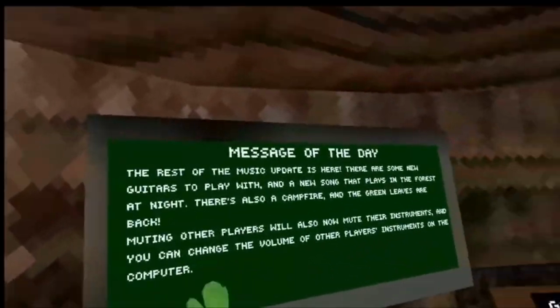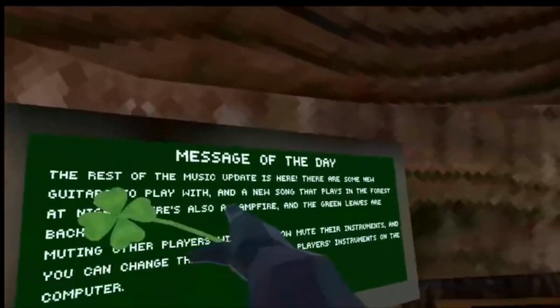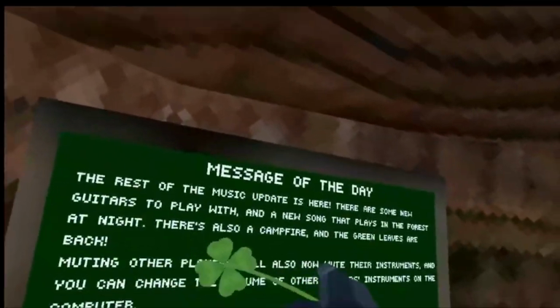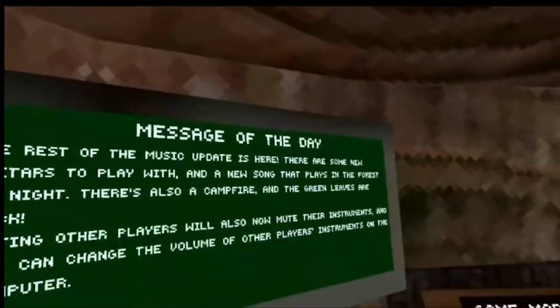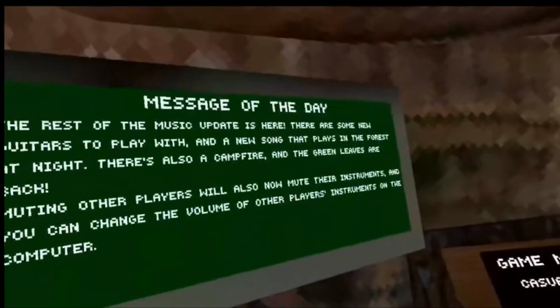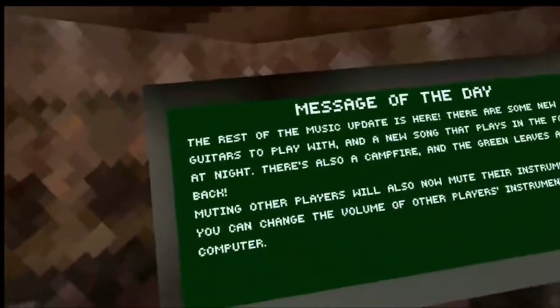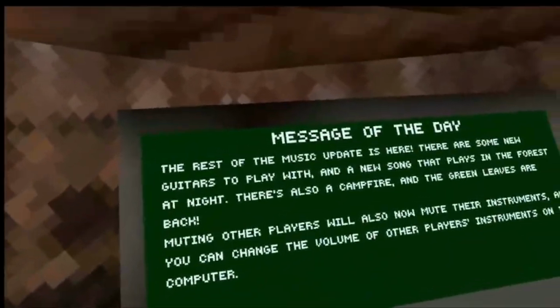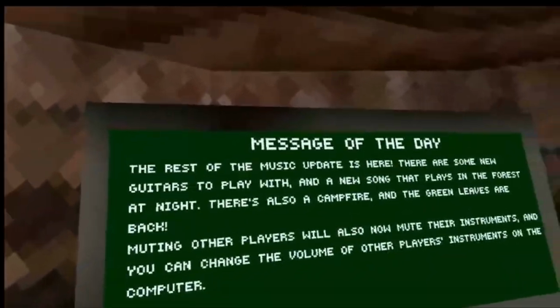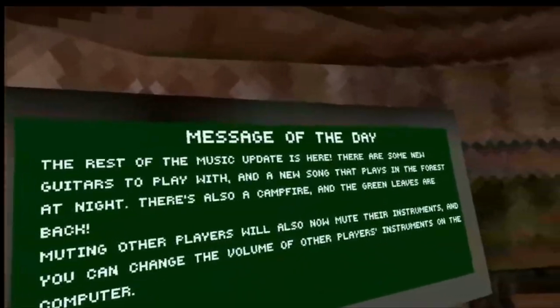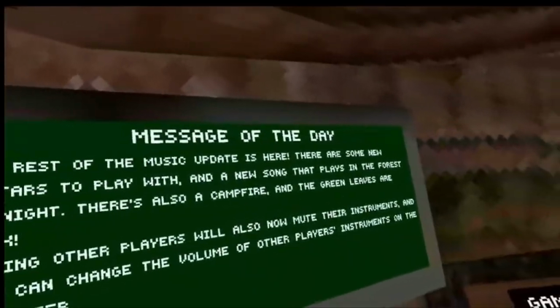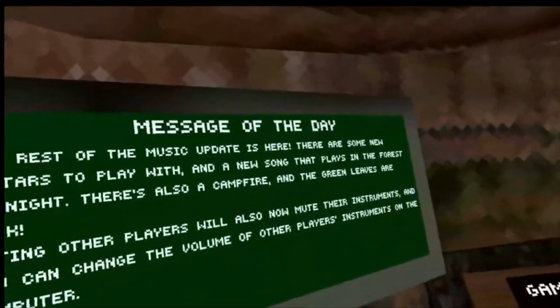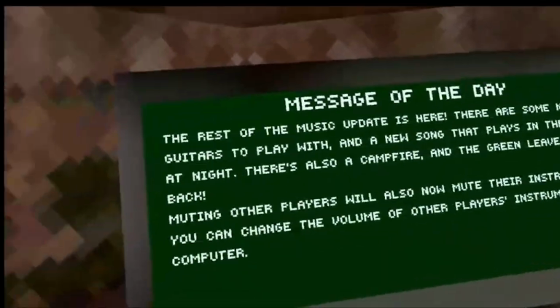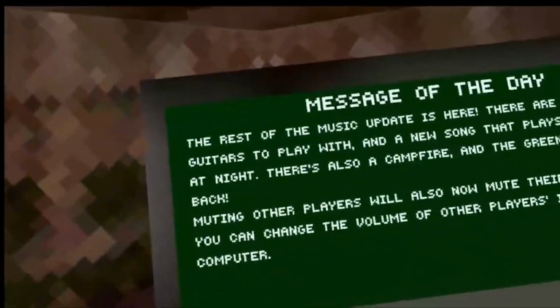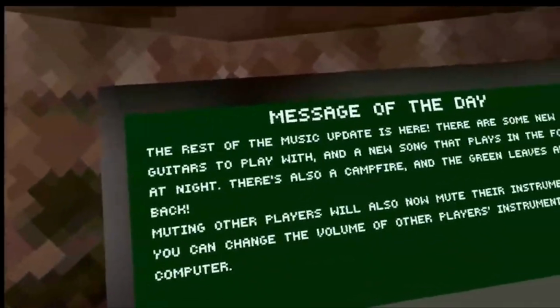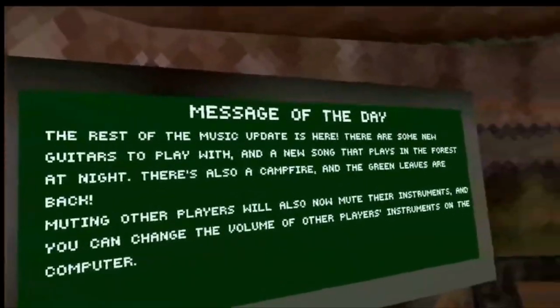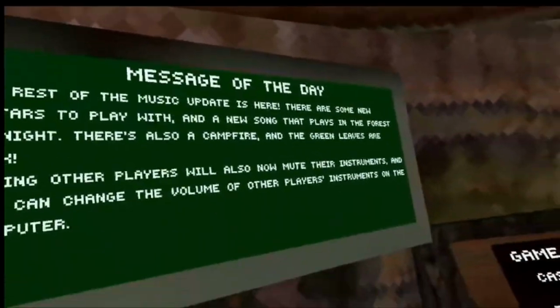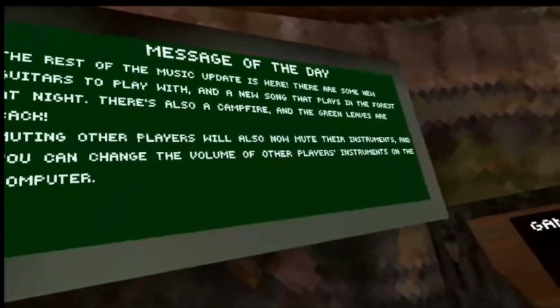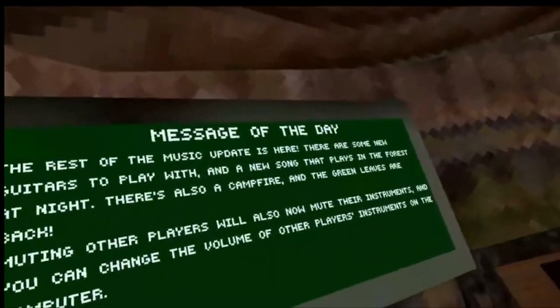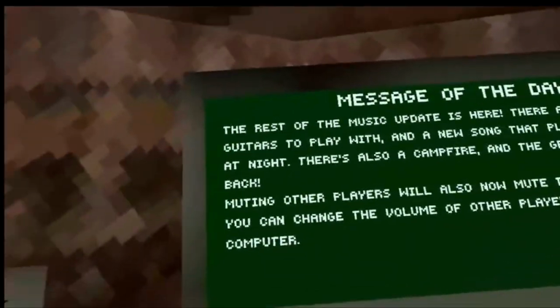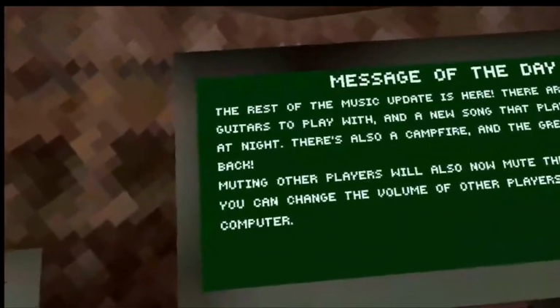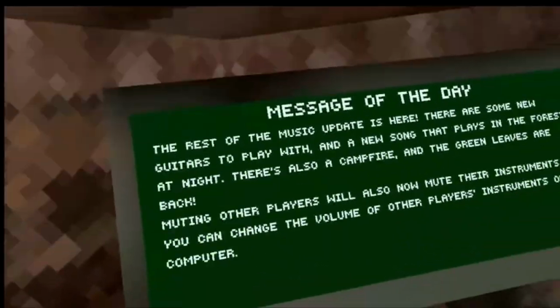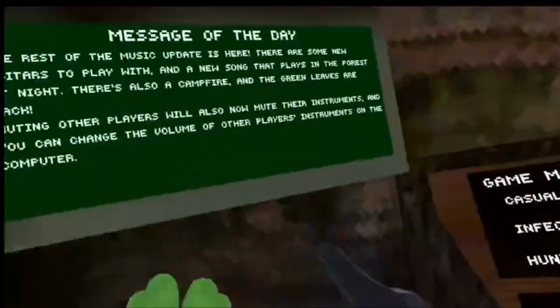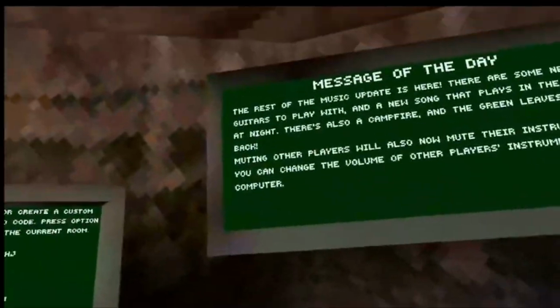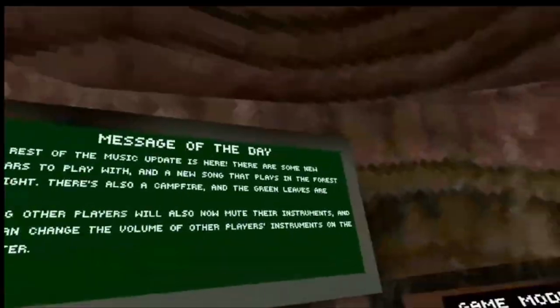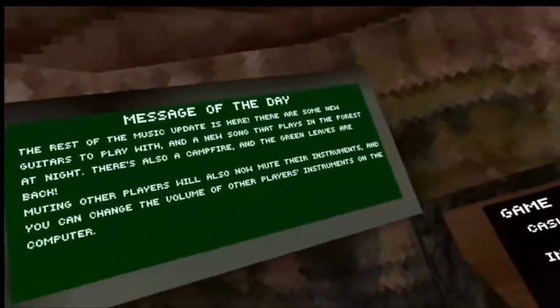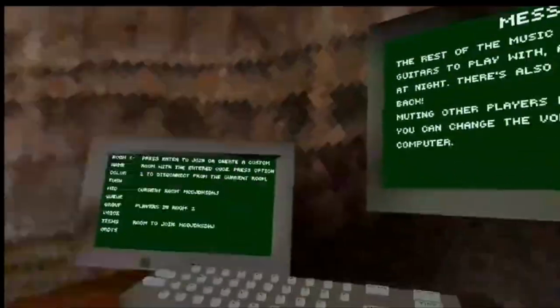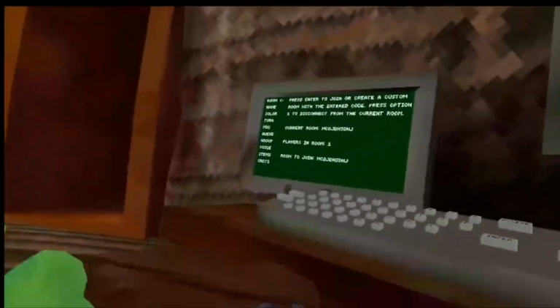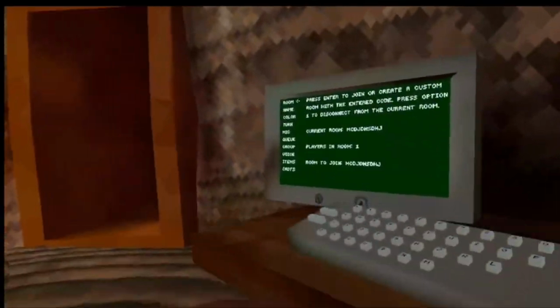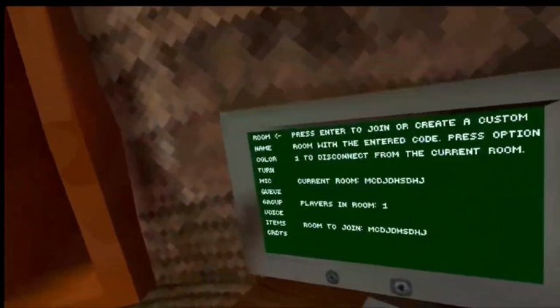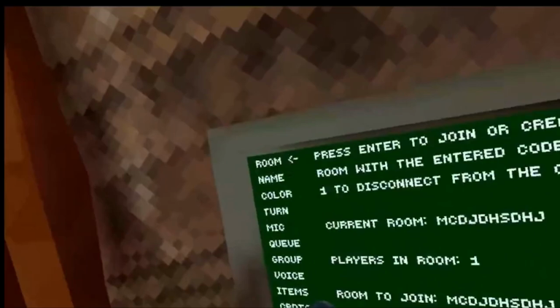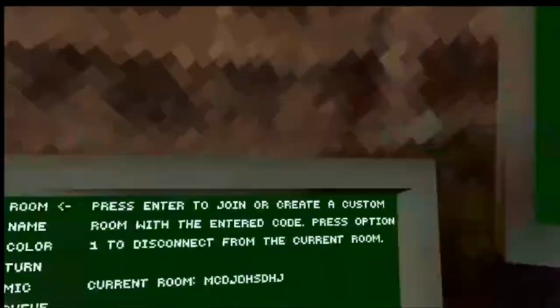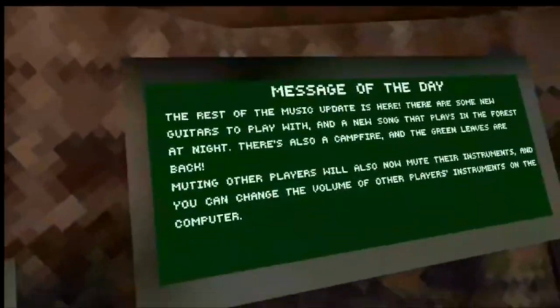So the rest of the music update is here. There are some new guitars to play, and a new song that plays in the Forest at night. There's also a campfire and some green leaves are back, muting other instruments — but it's mostly about the whole new items thing.